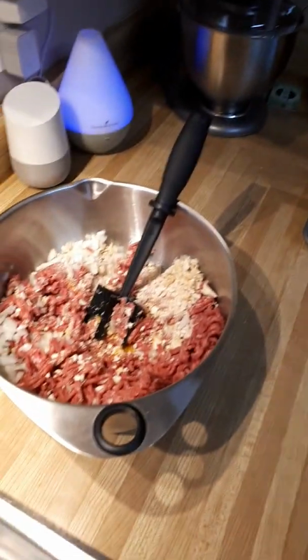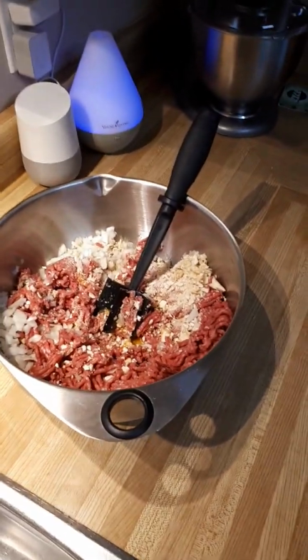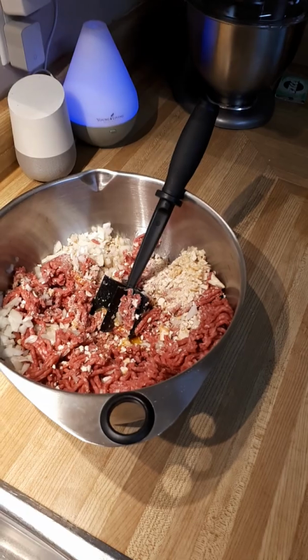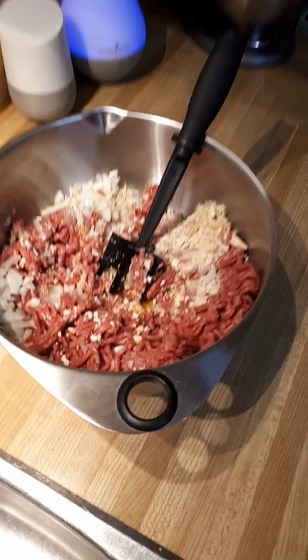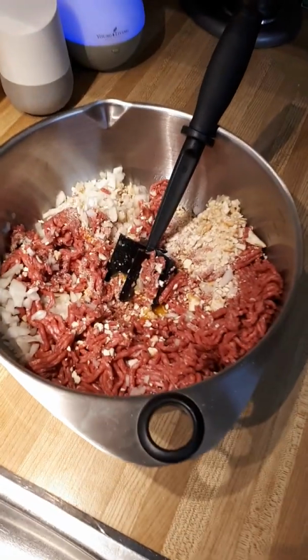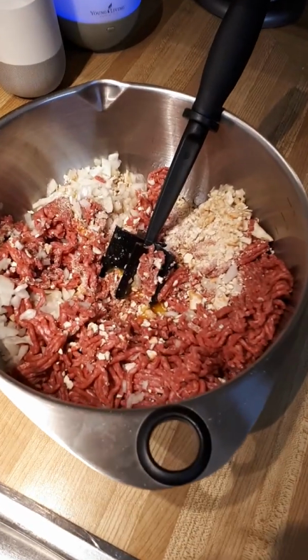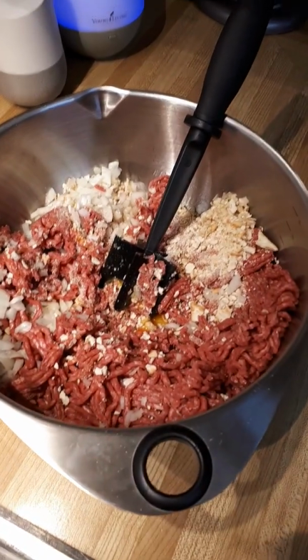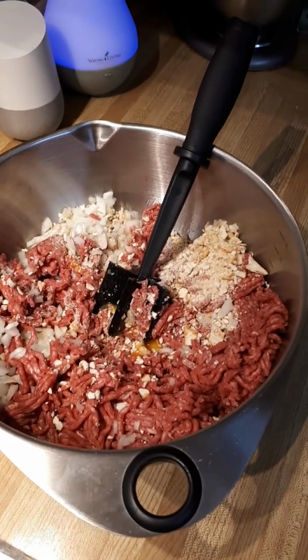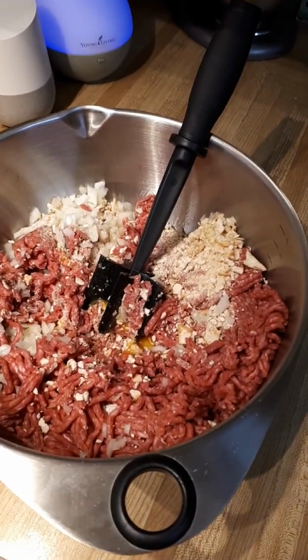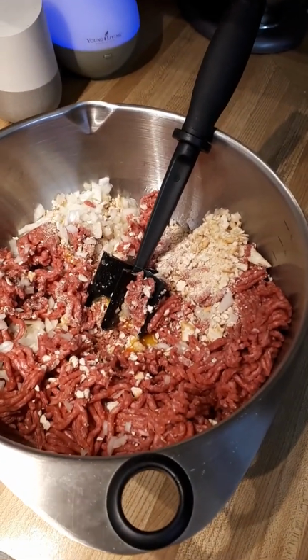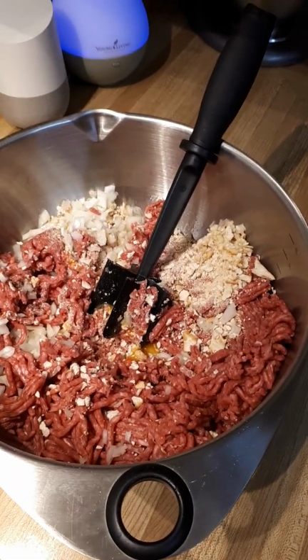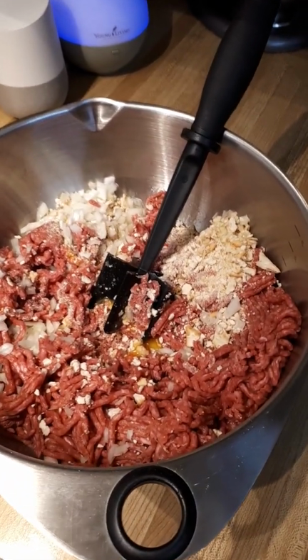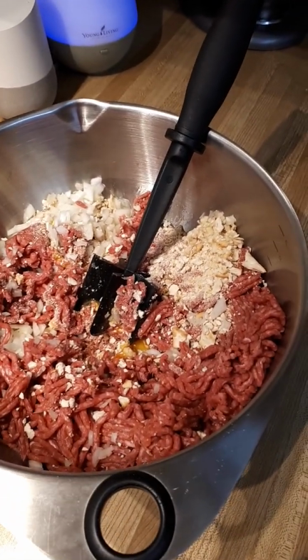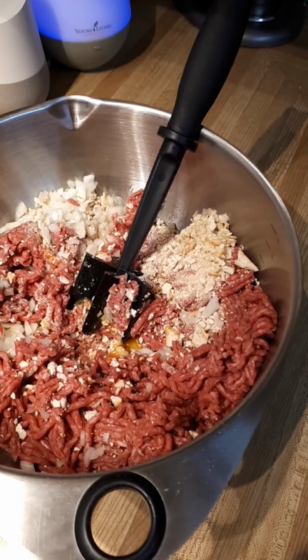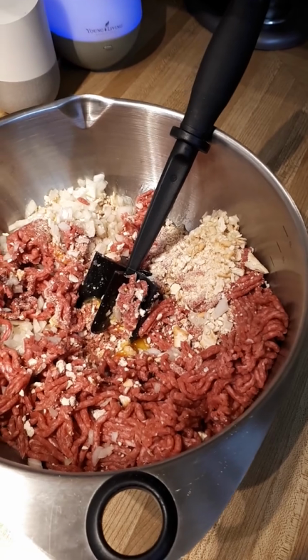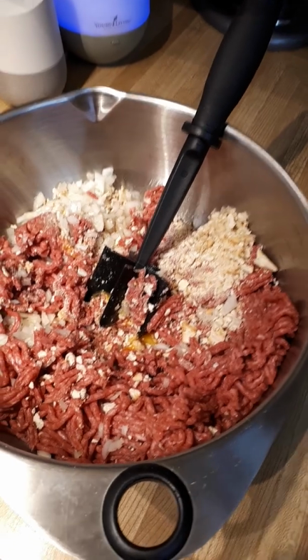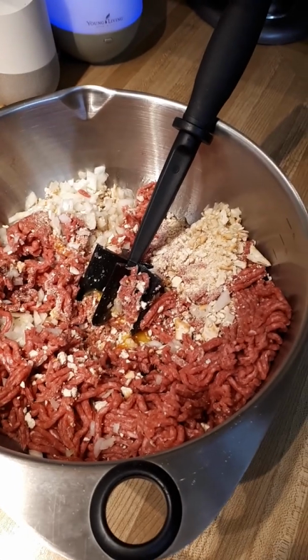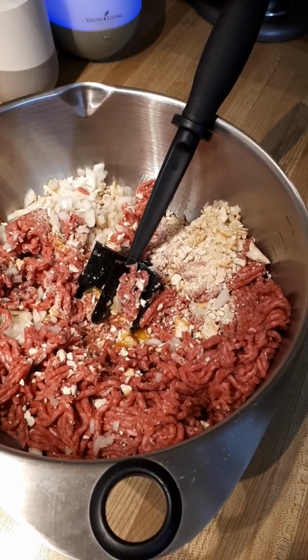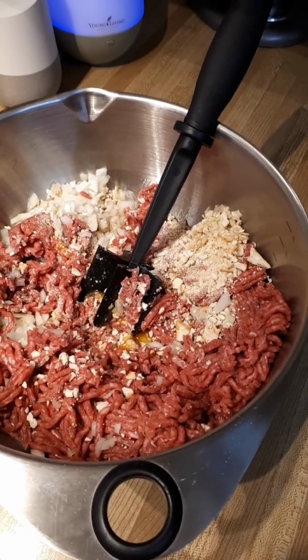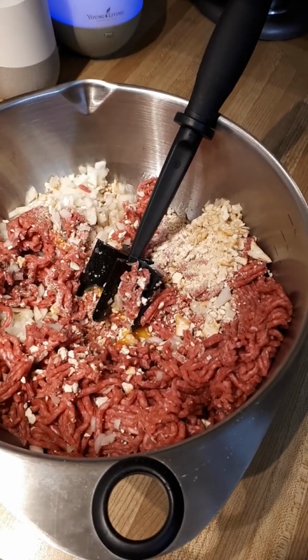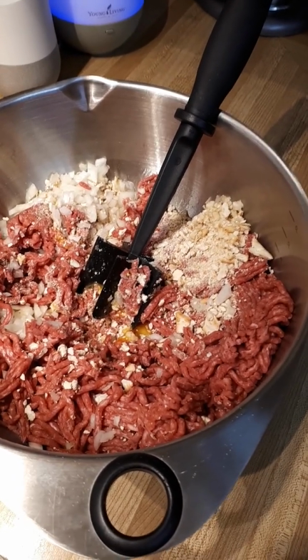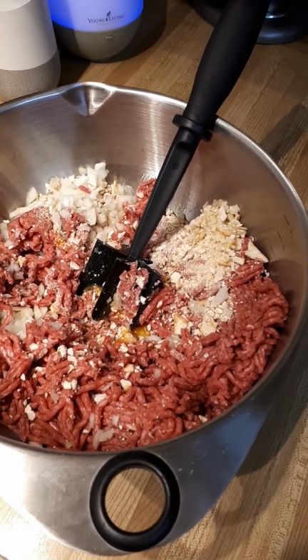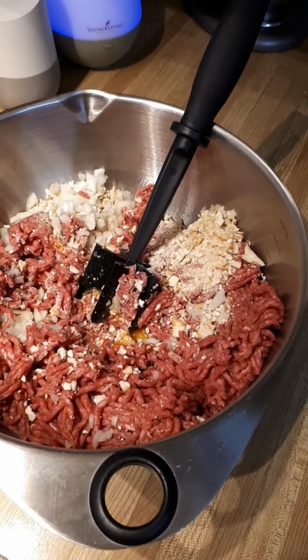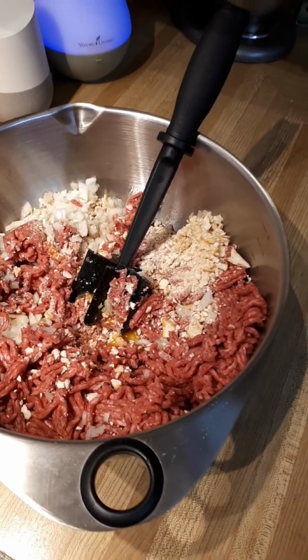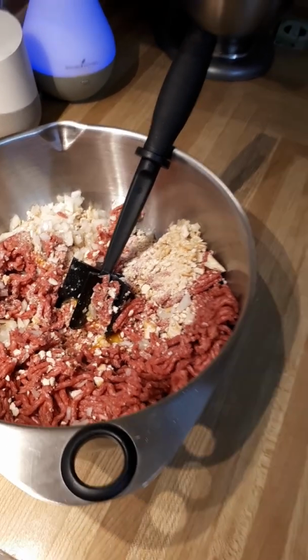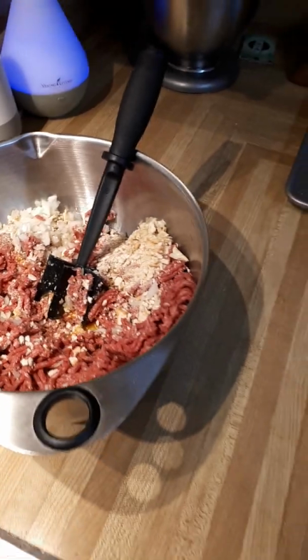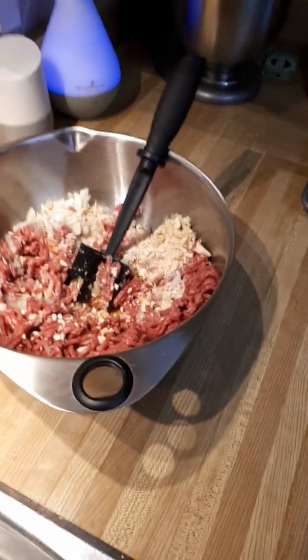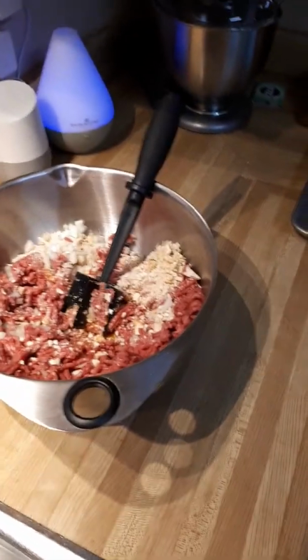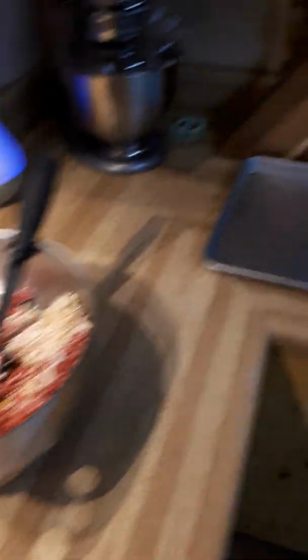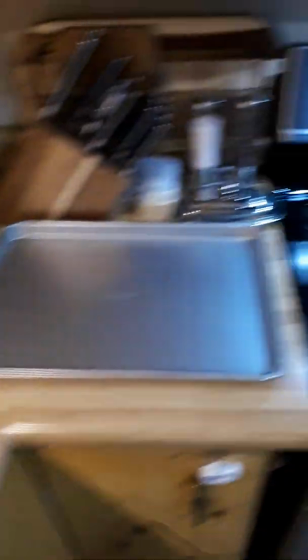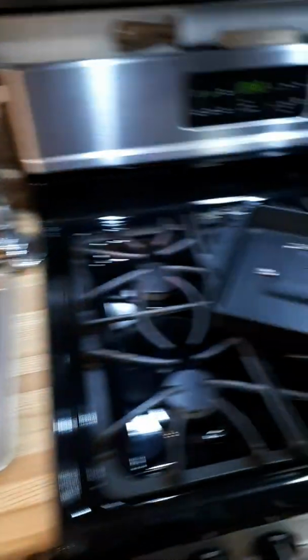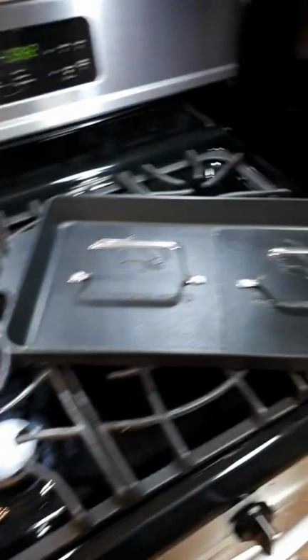So what we're going to do is mix up all of our favorite ingredients. We have some lean ground beef in there, some soda crackers, salt, pepper, onions, eggs — you know, standard burger stuff. Use your favorite recipe.